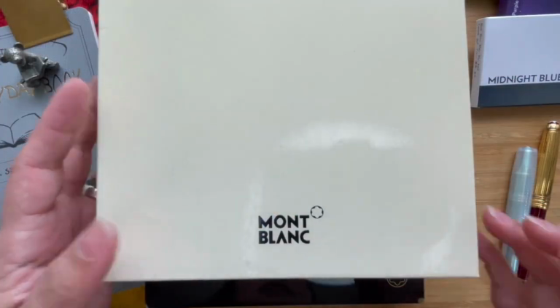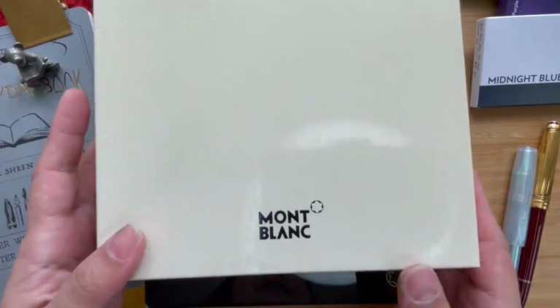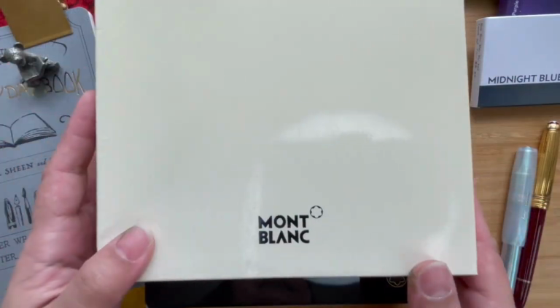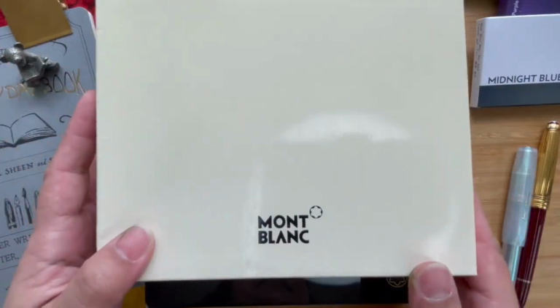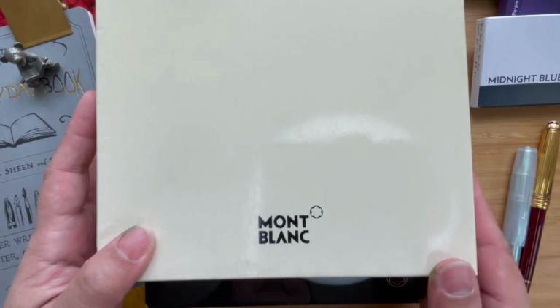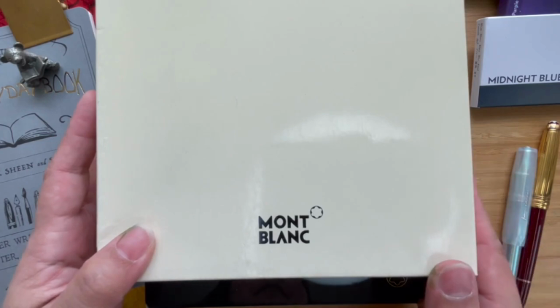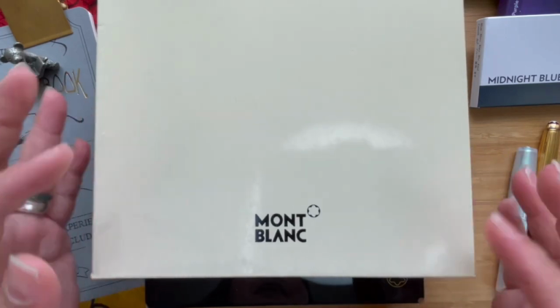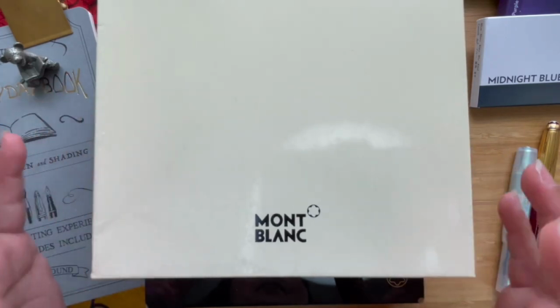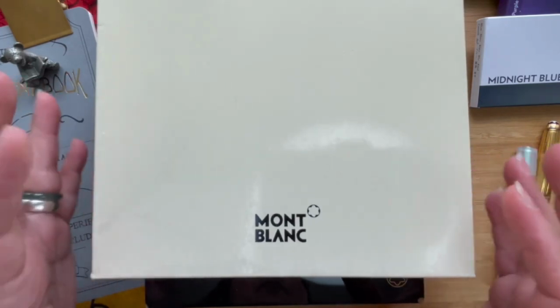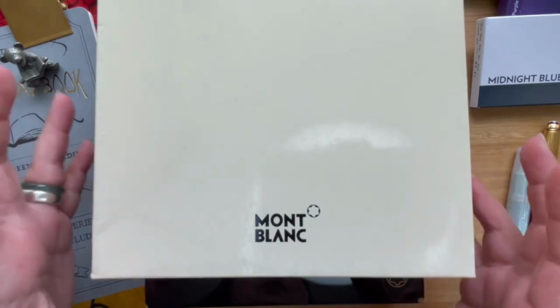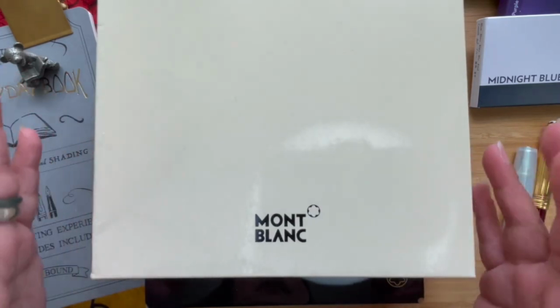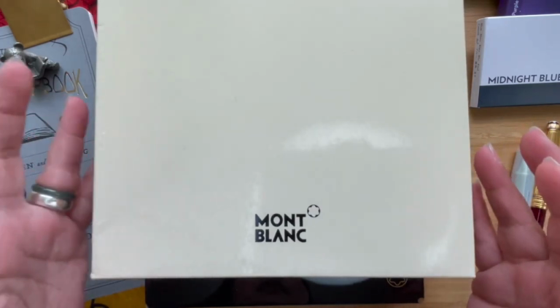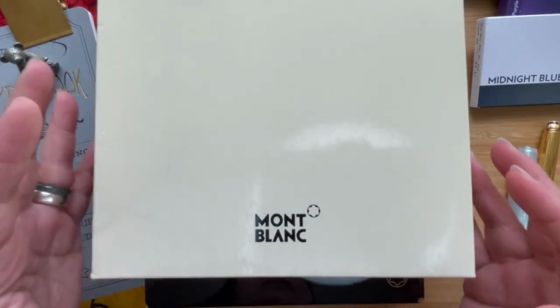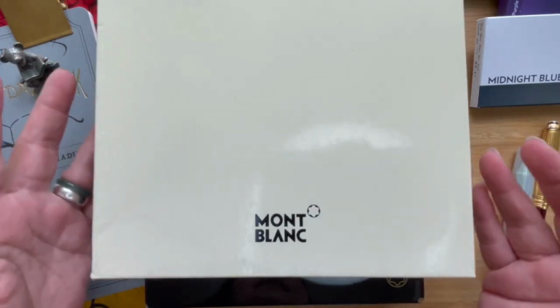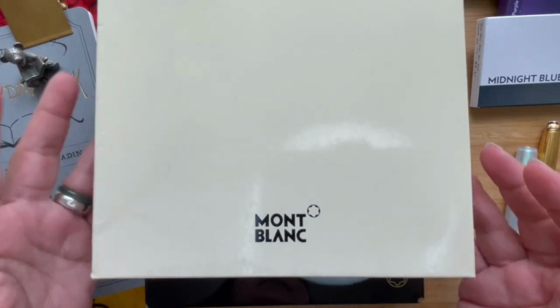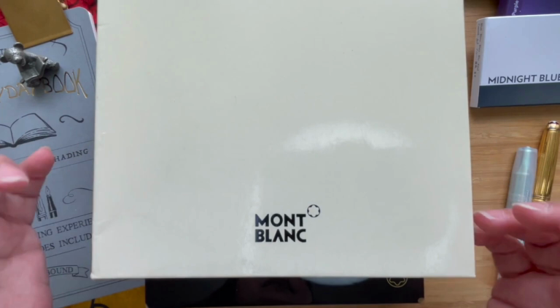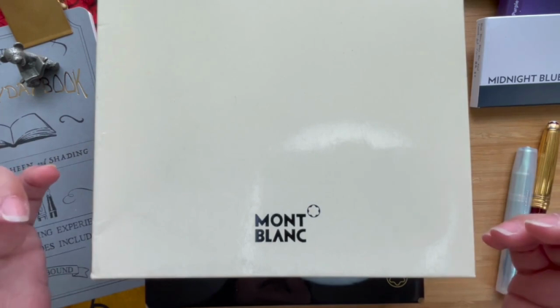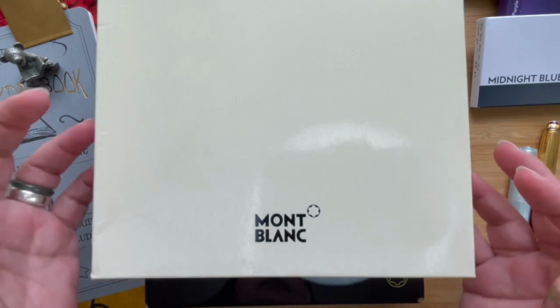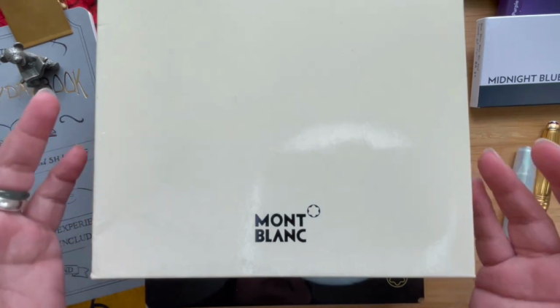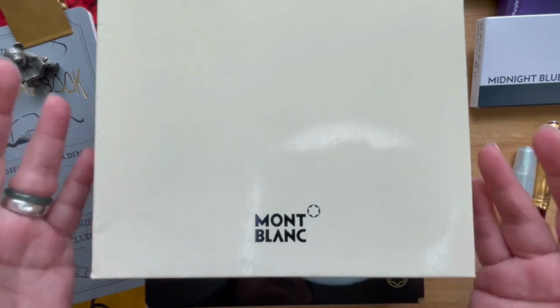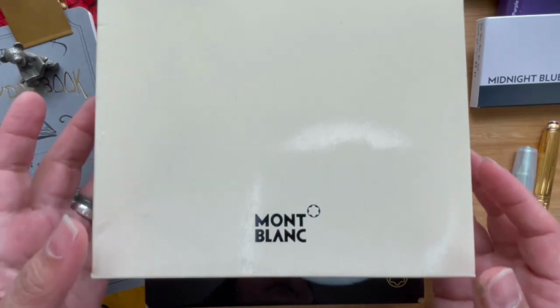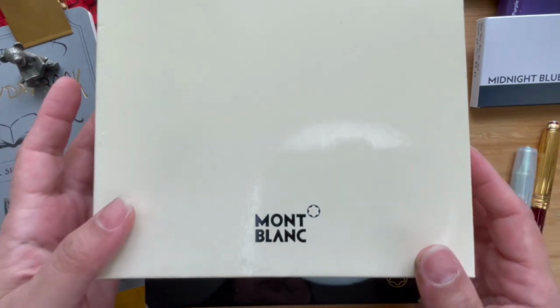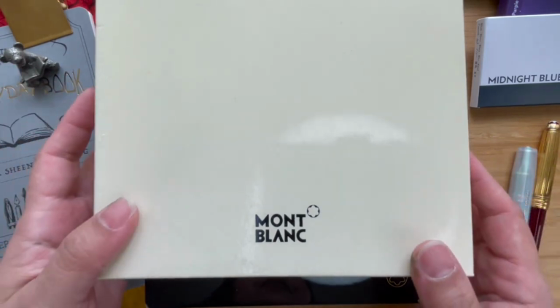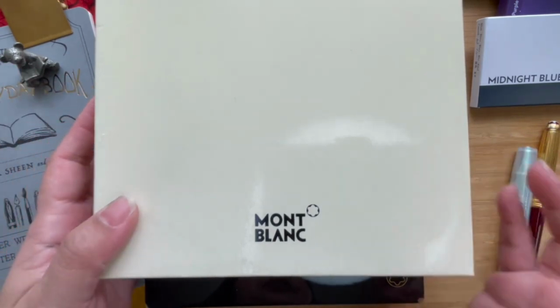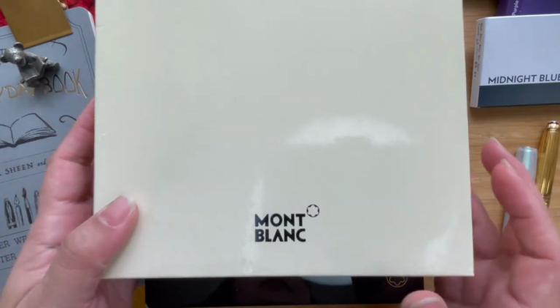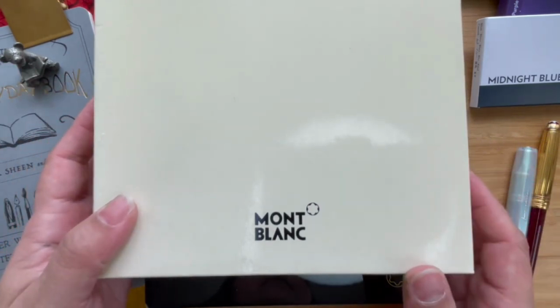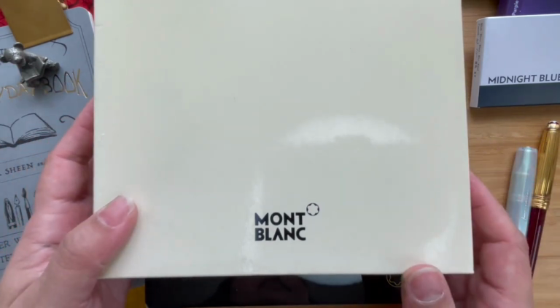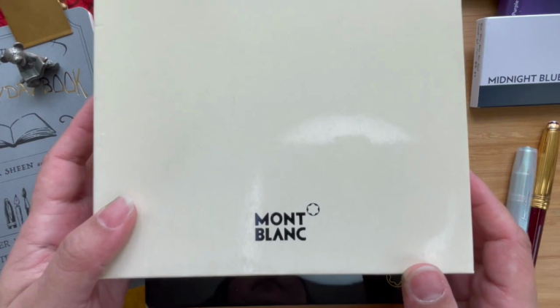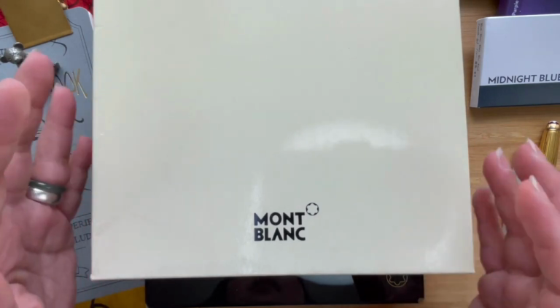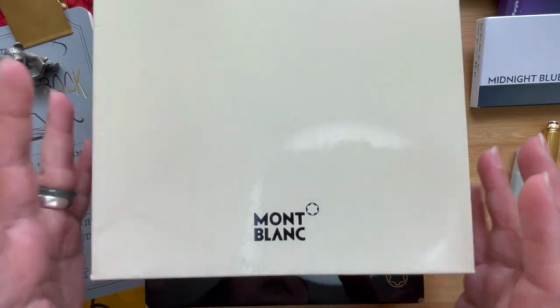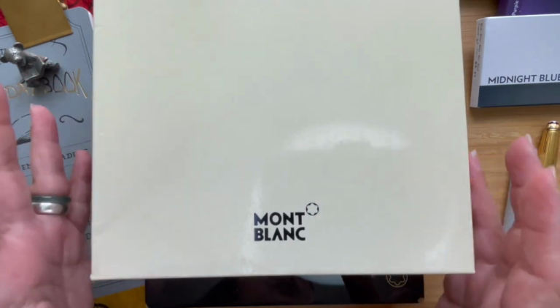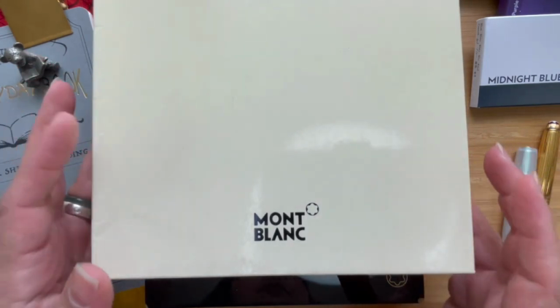Hi, this is Kai from Kikai Craft. I'm recording in the middle of the day and they're having their noon prayers here in Jakarta, so you'll hear a little bit of that in the background — and I think it's just beautiful.